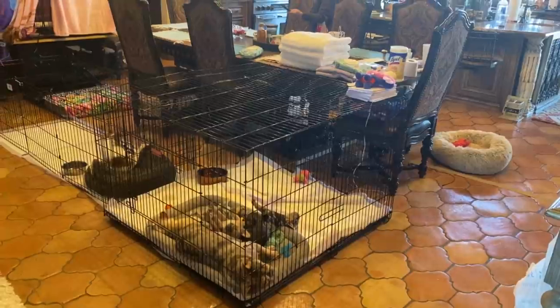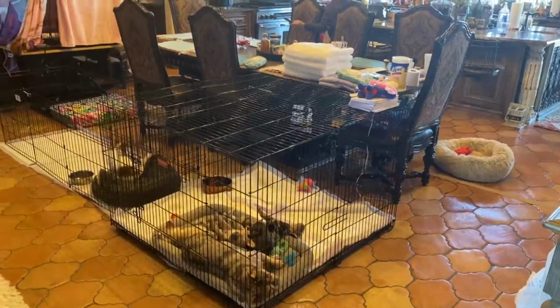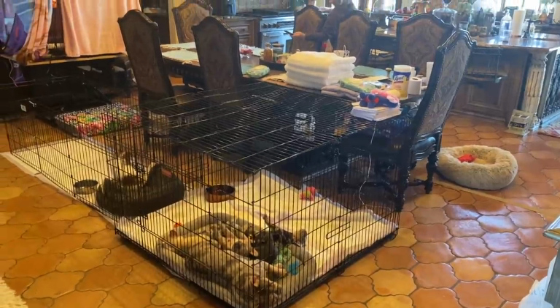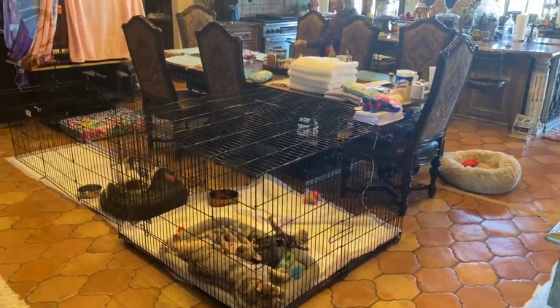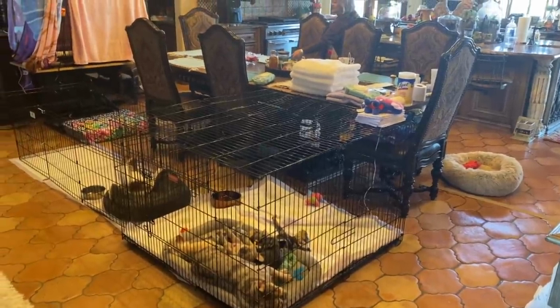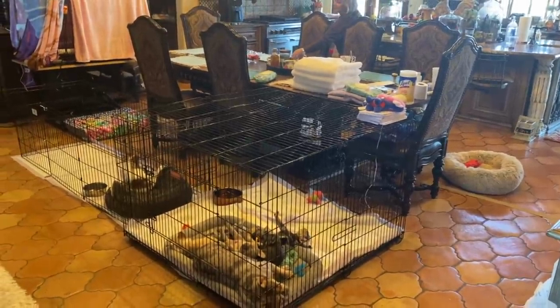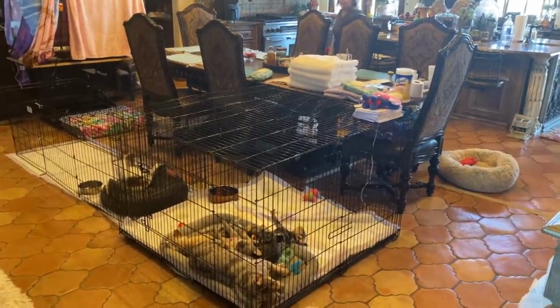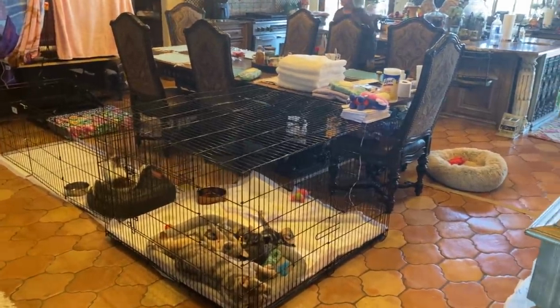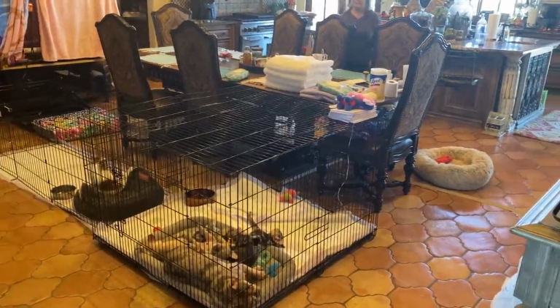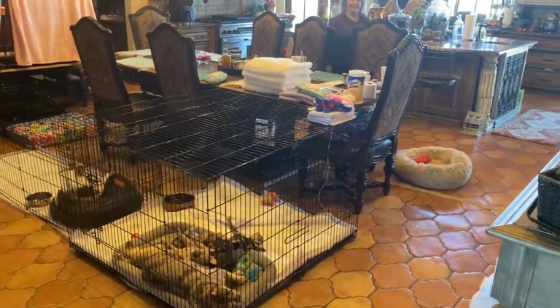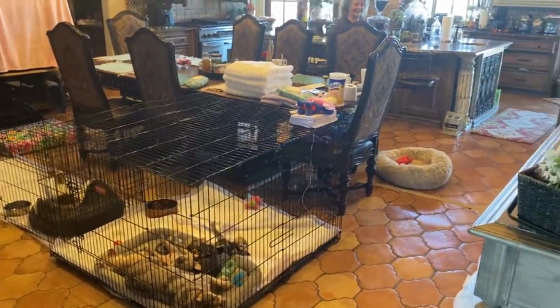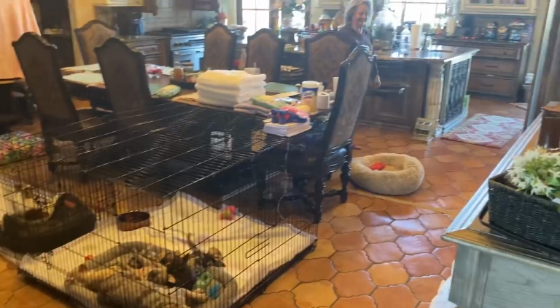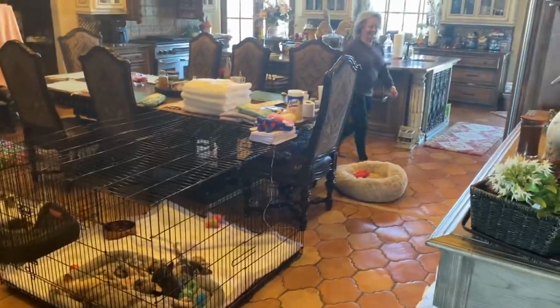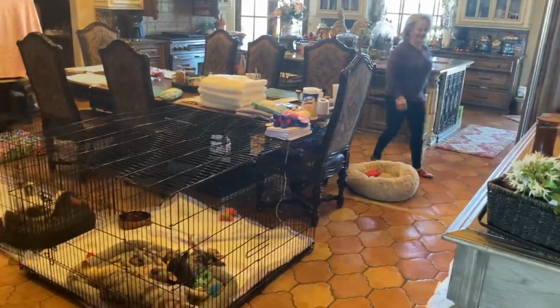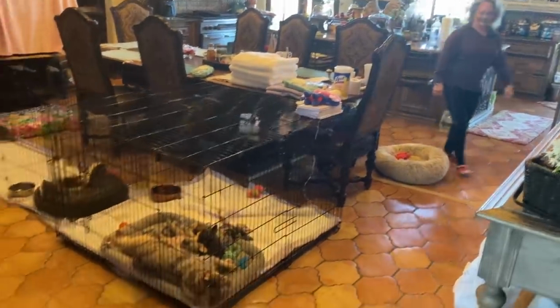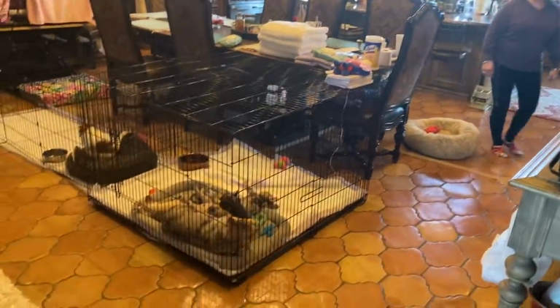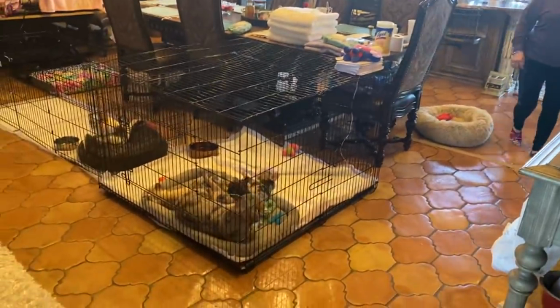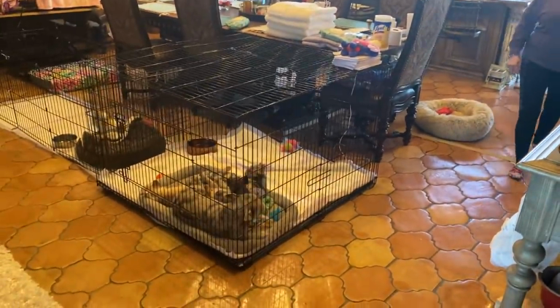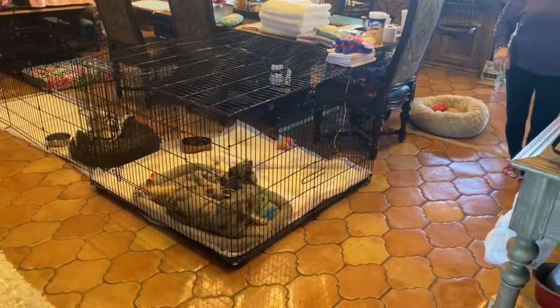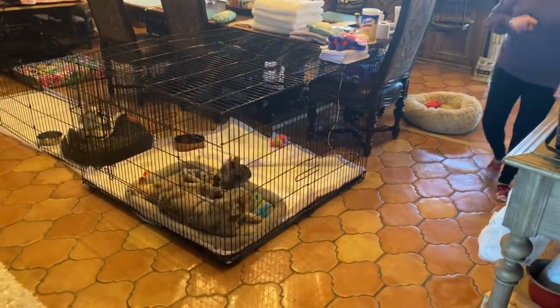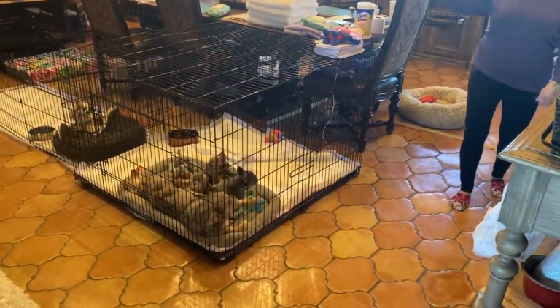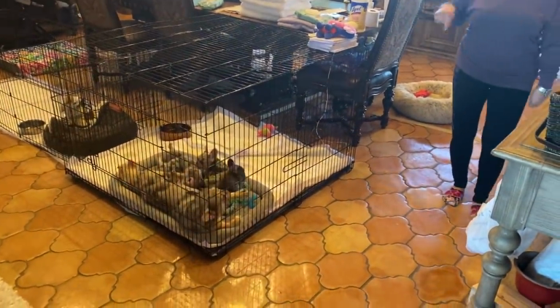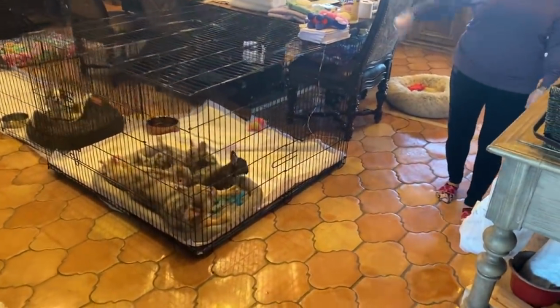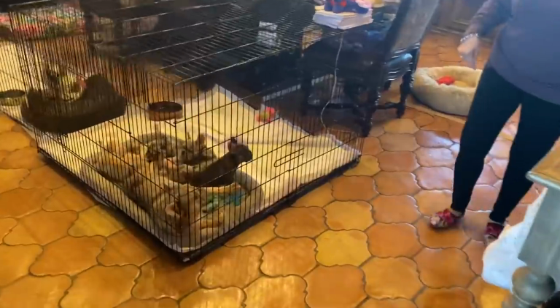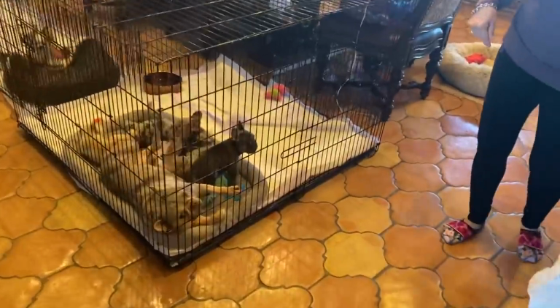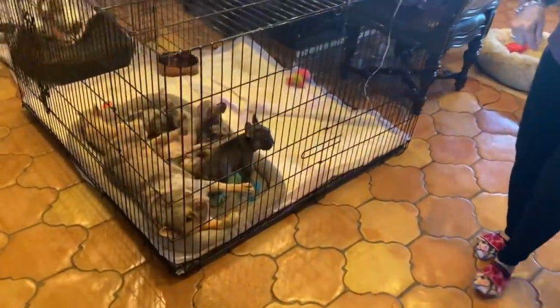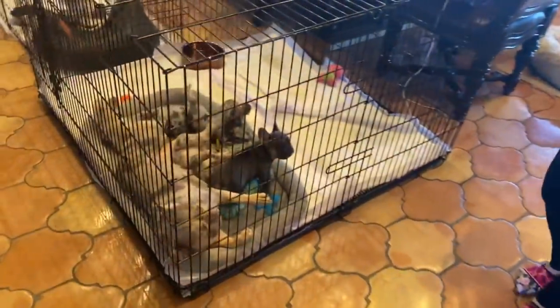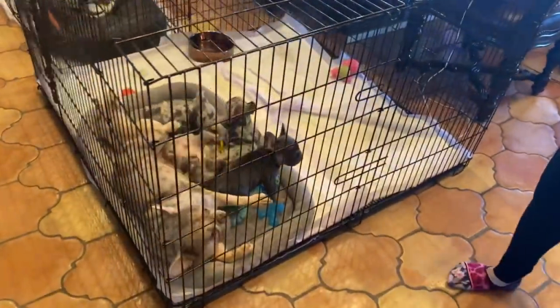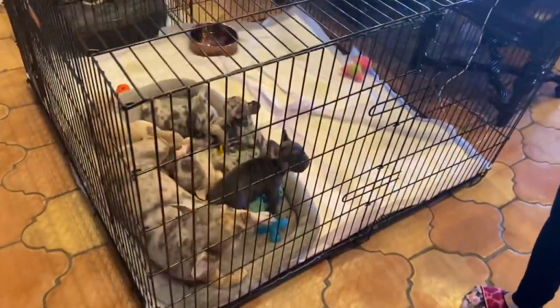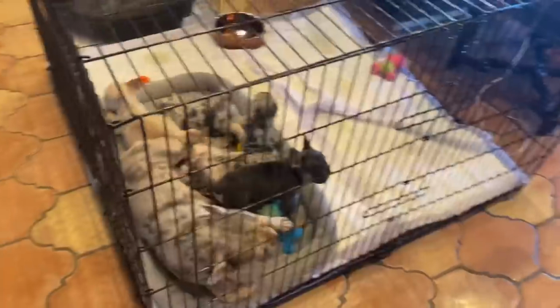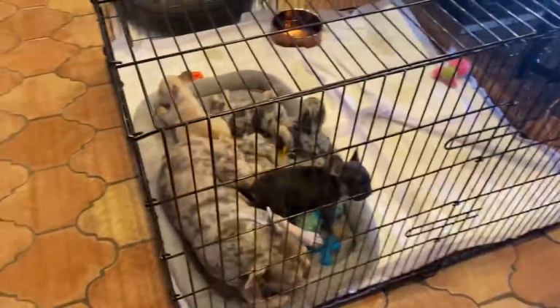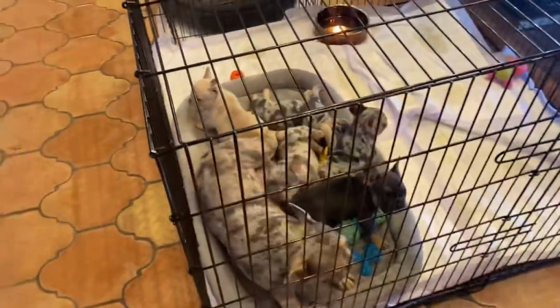Okay, everybody. We've got sleeping babies here. So they've been transitioned today. Oh, they're all waking up and they hear us. Look at them. That's such a precious sweetheart.